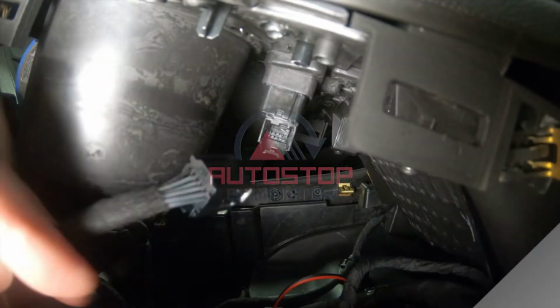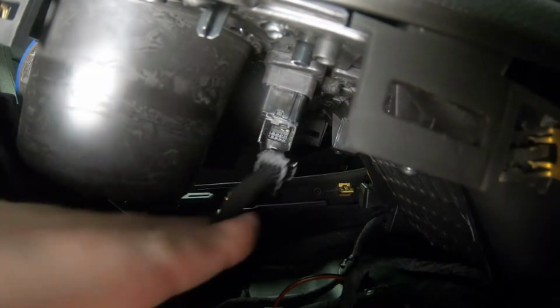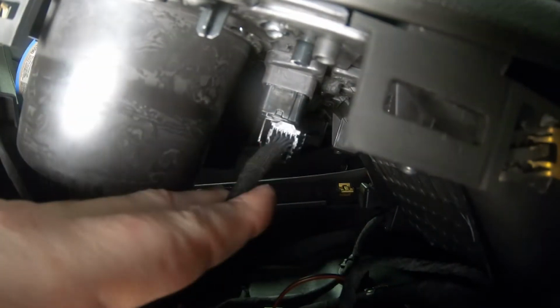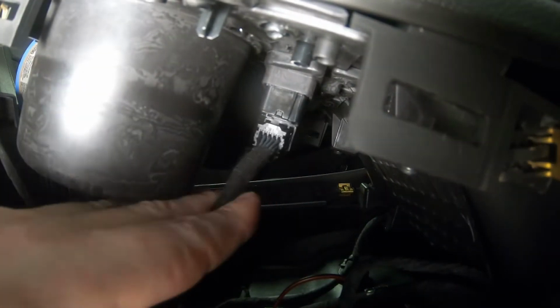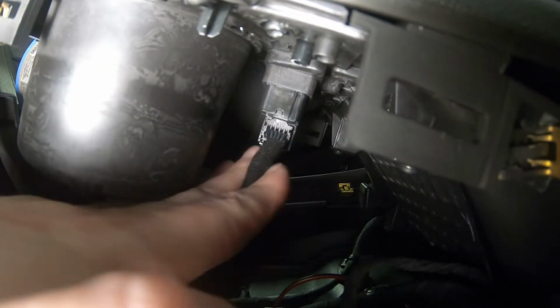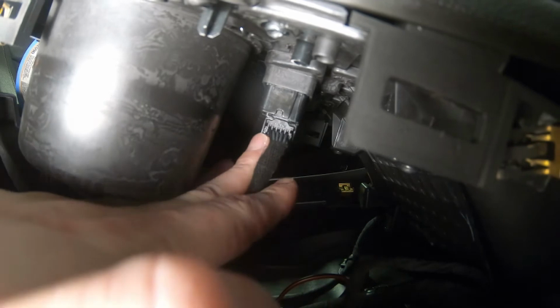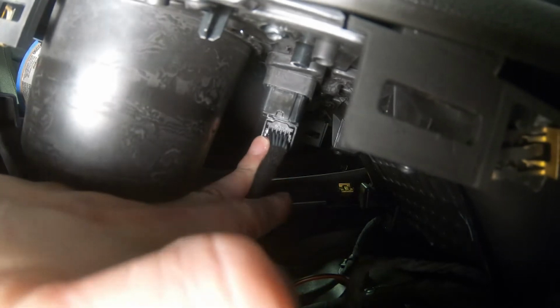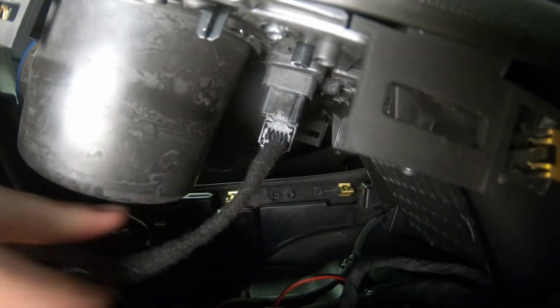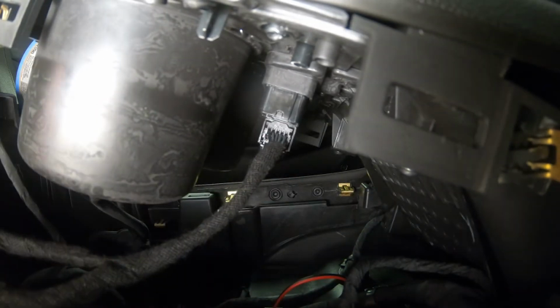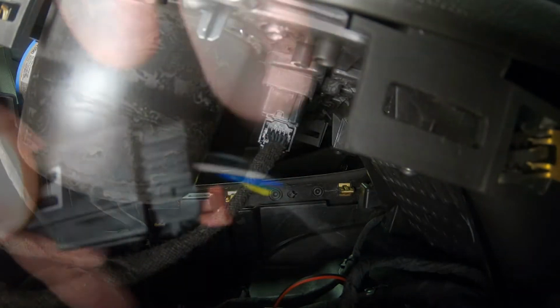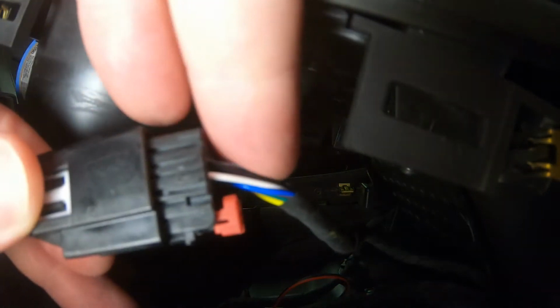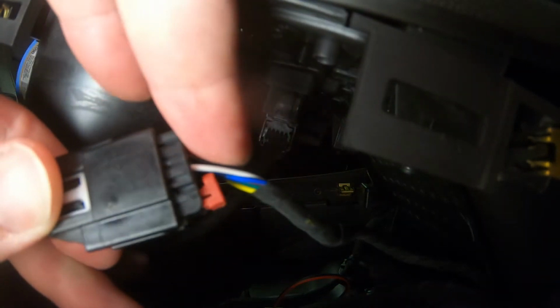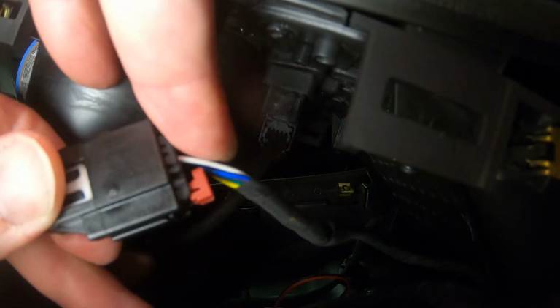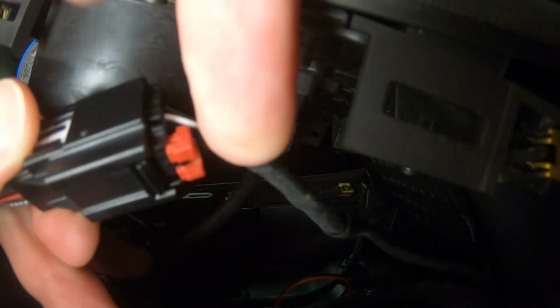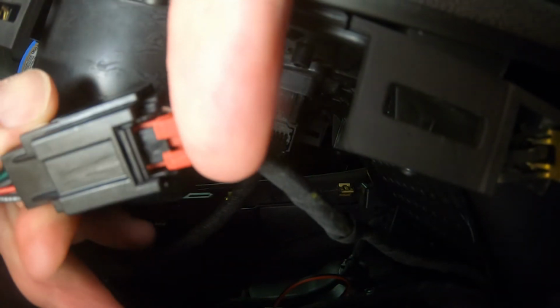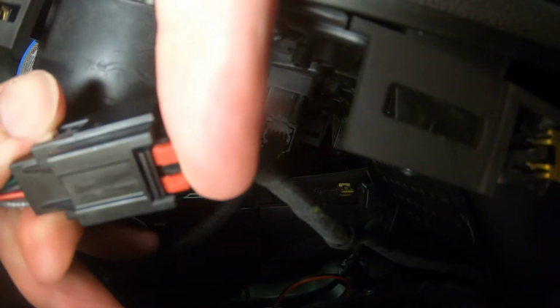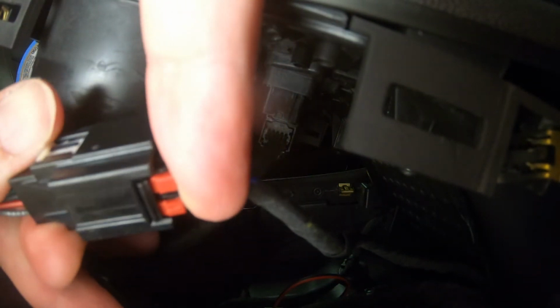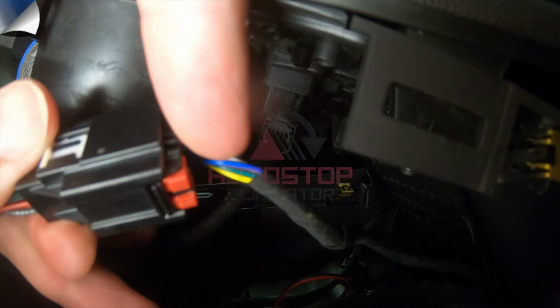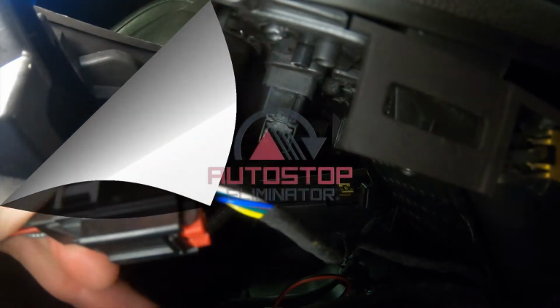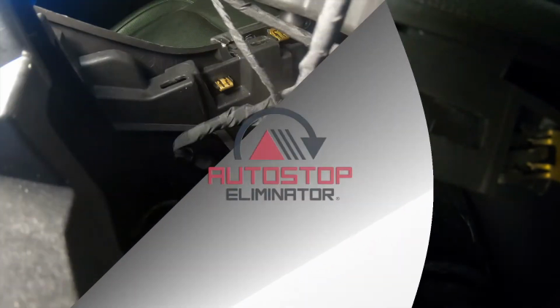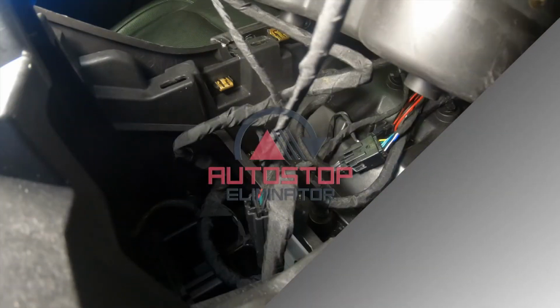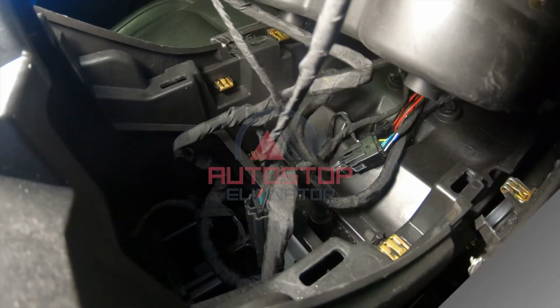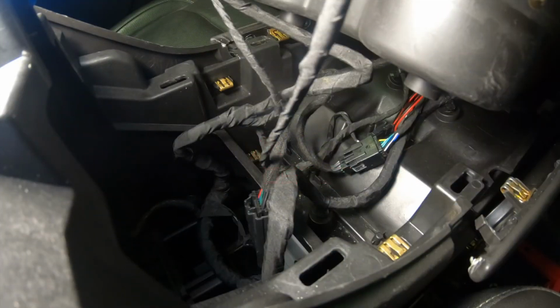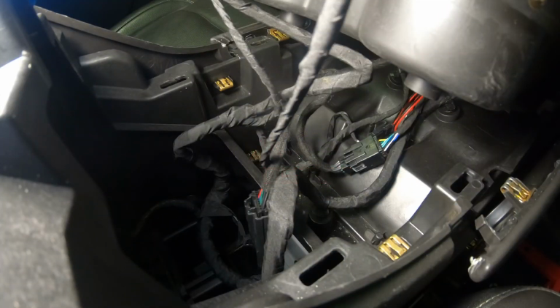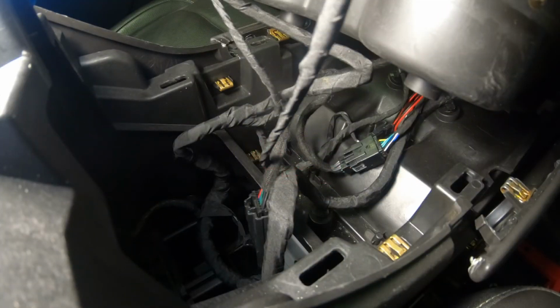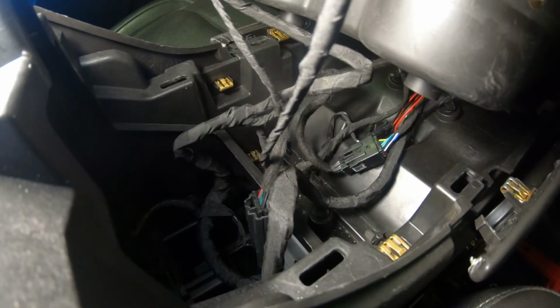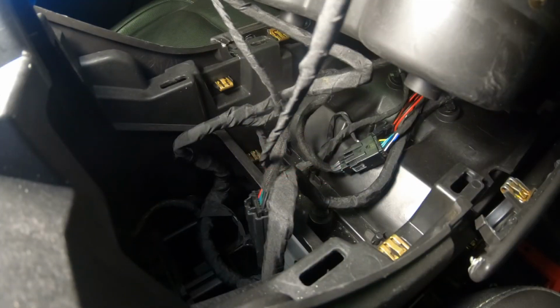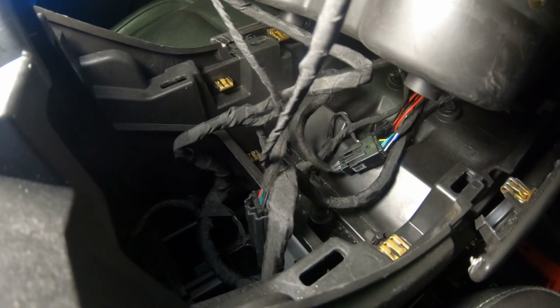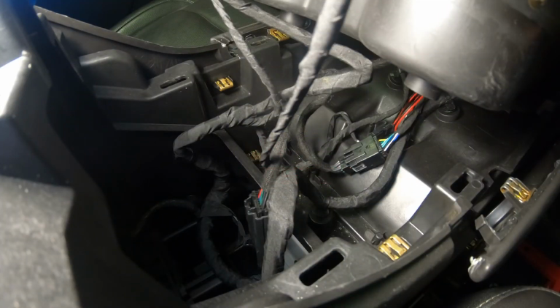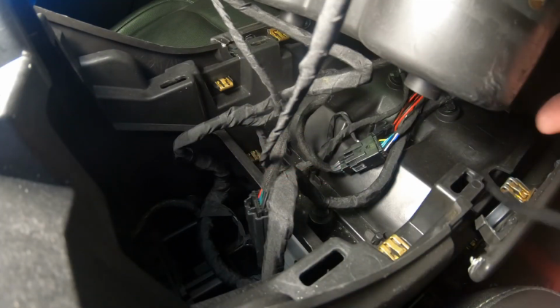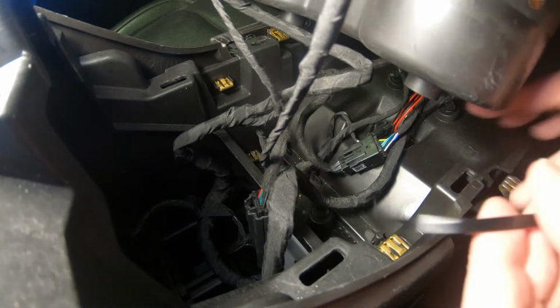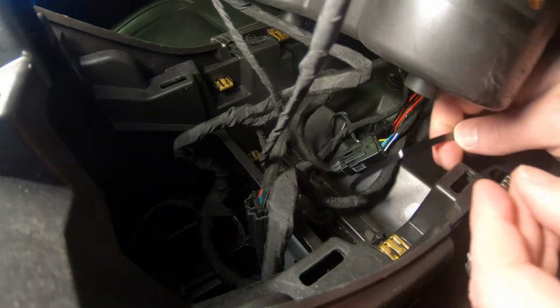Connect the Auto Stop Eliminator to the switch assembly, then connect the vehicle harness to the Auto Stop Eliminator. Use the included zip tie to secure the harness as shown.